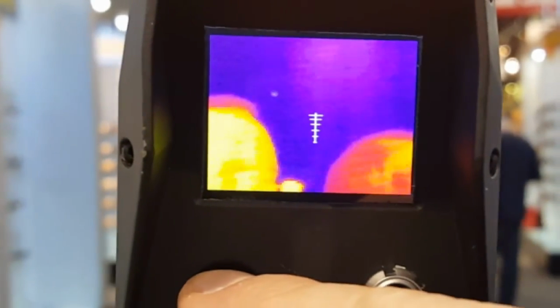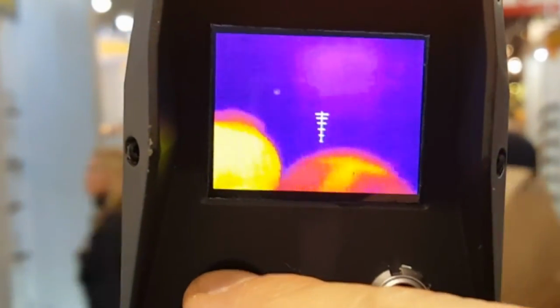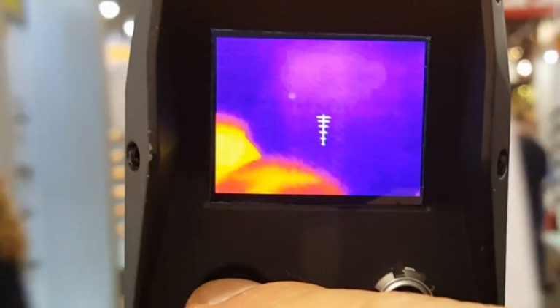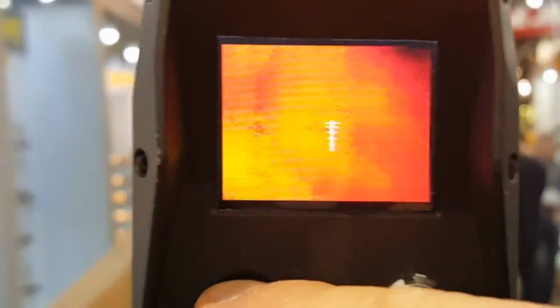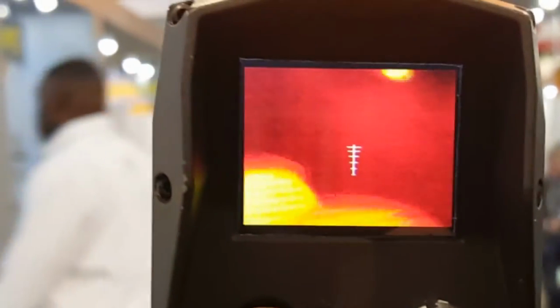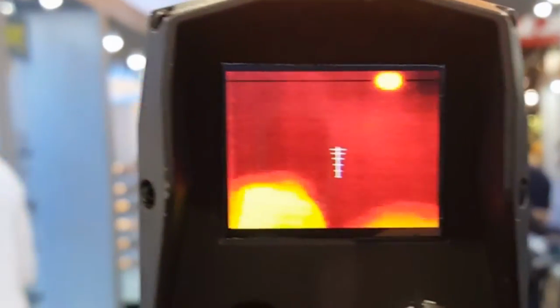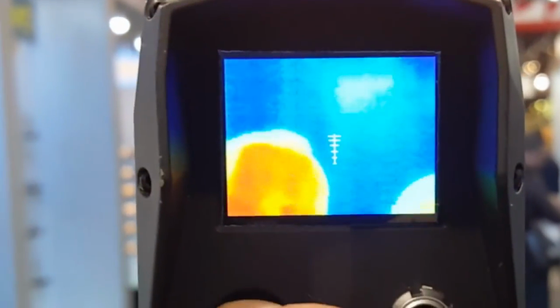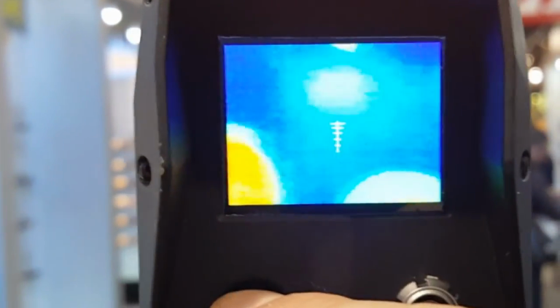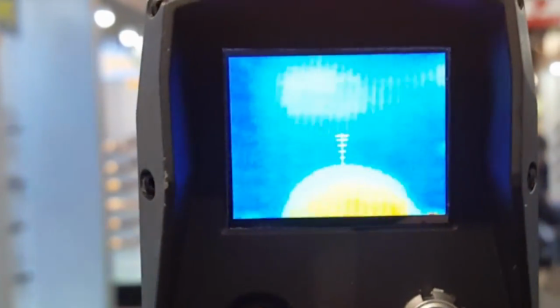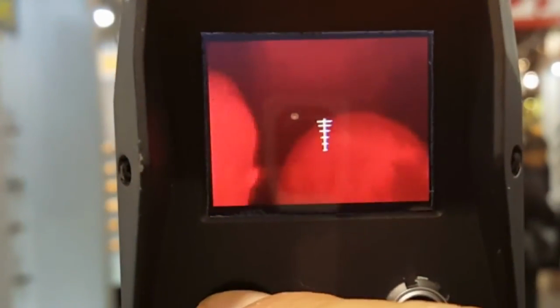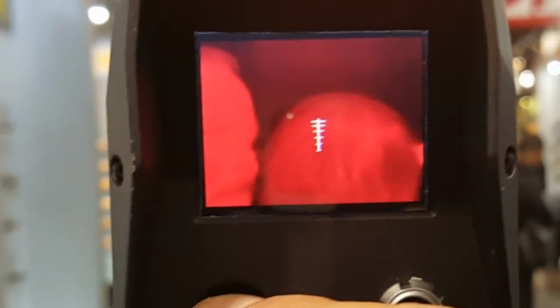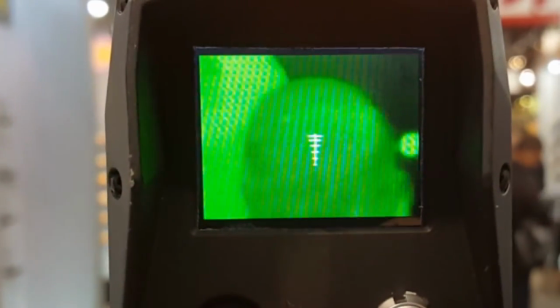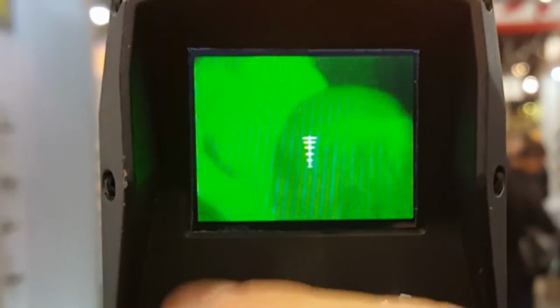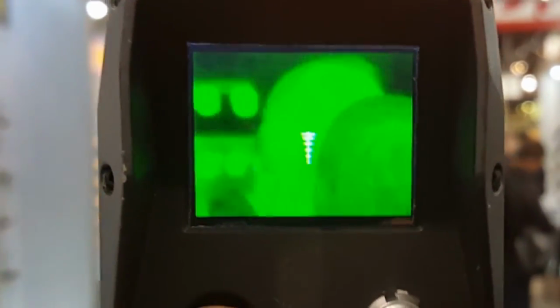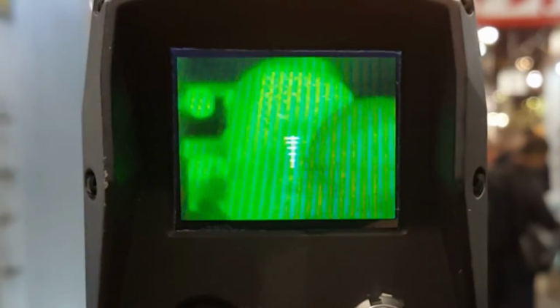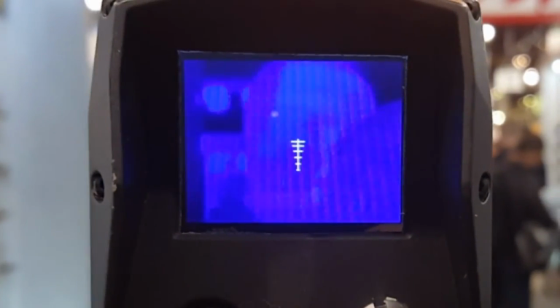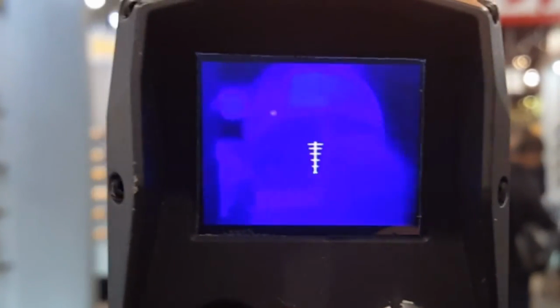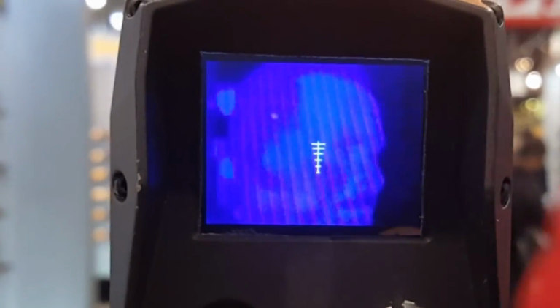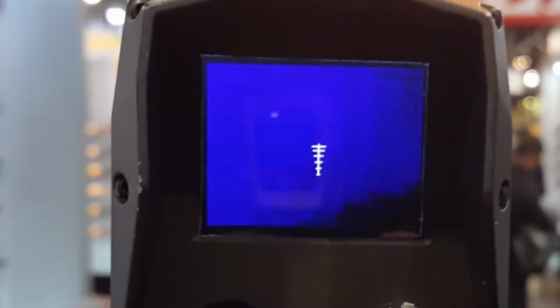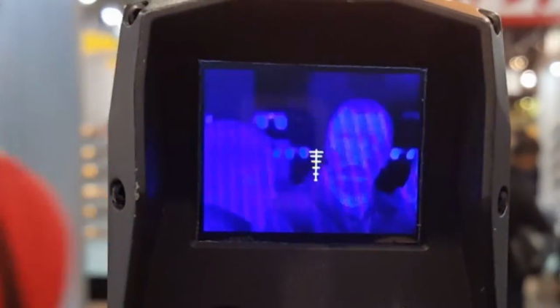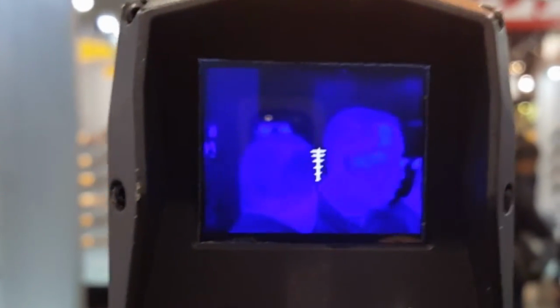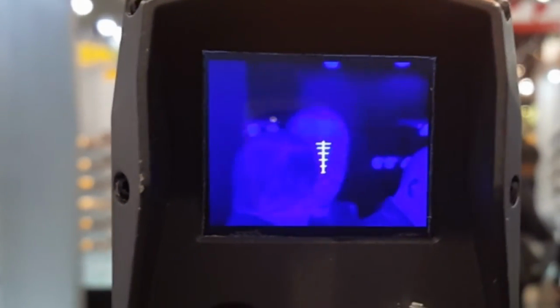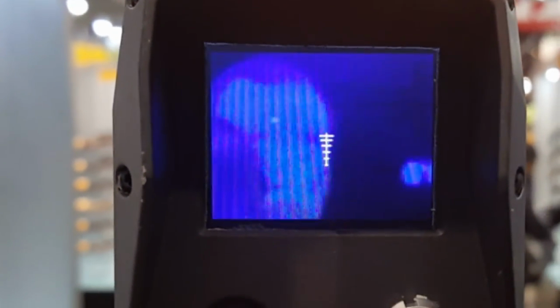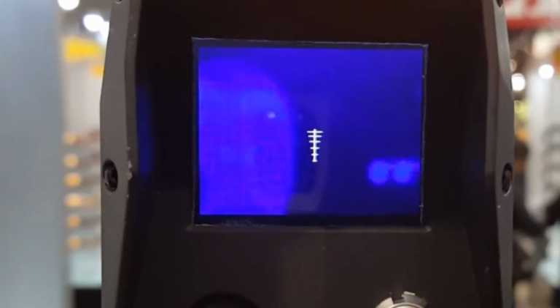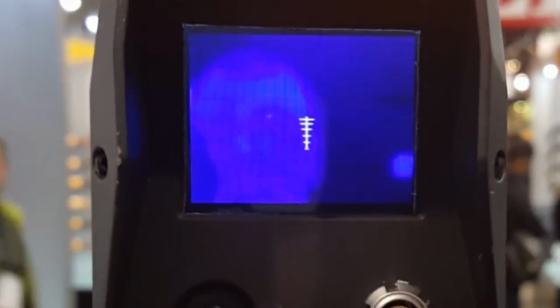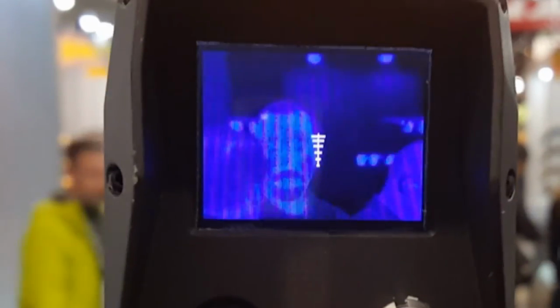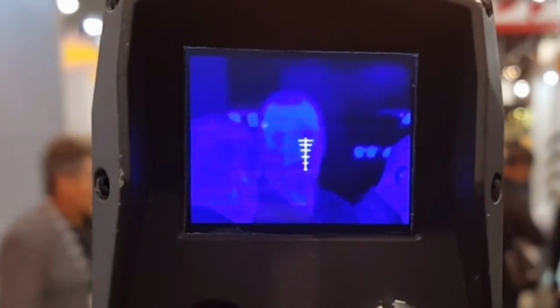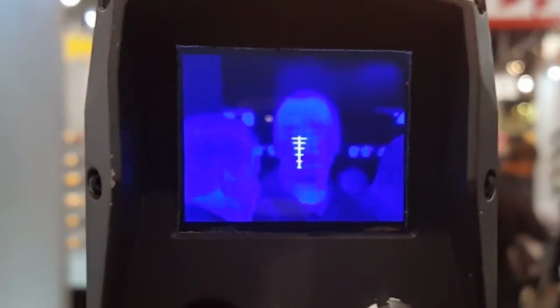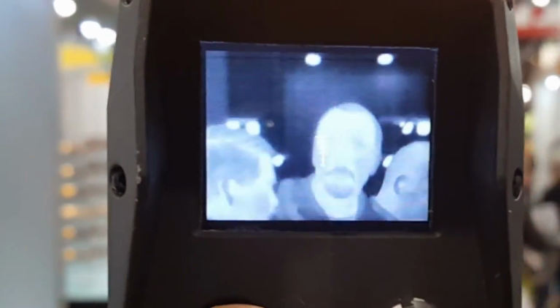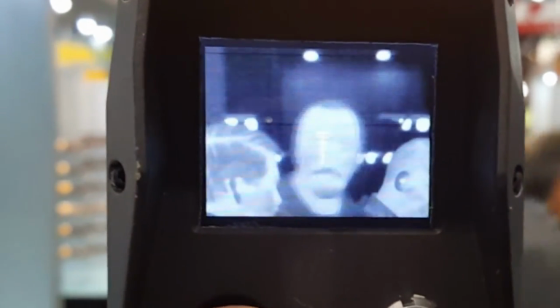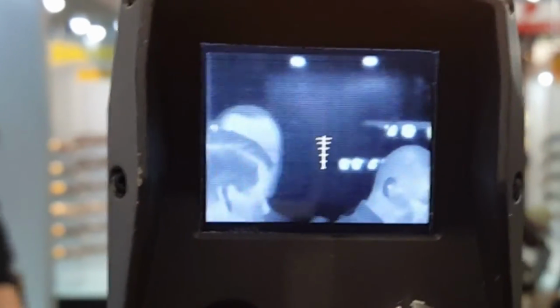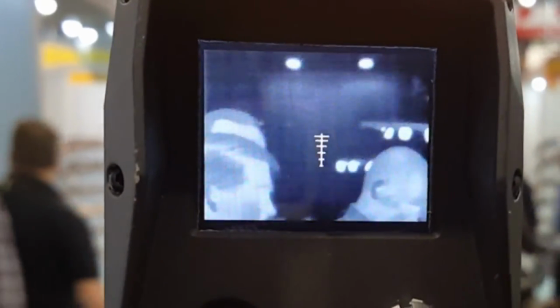We're scrolling through the different modes. You can see people in the frame there. This gives you an idea of how you're going to use this weapon sight on your rifle — you're looking at an LCD screen.